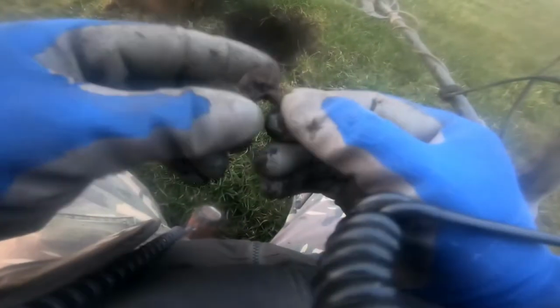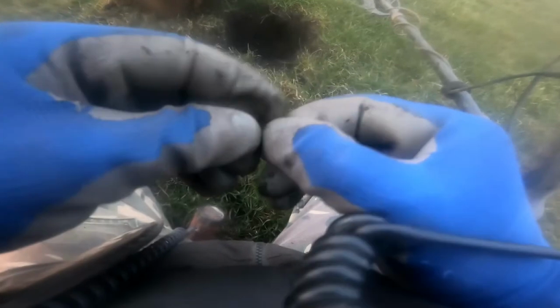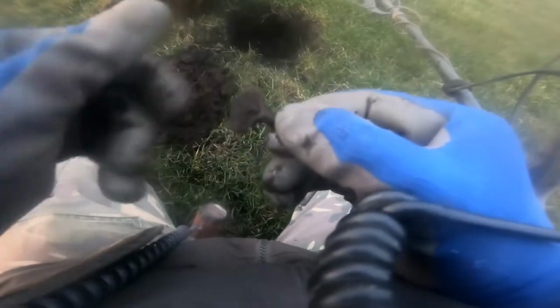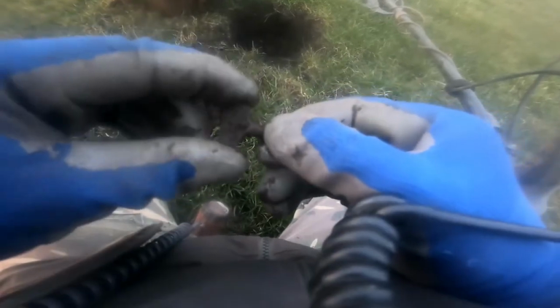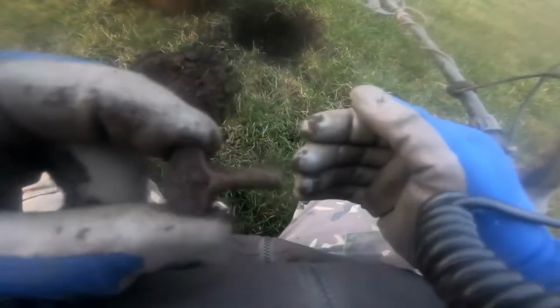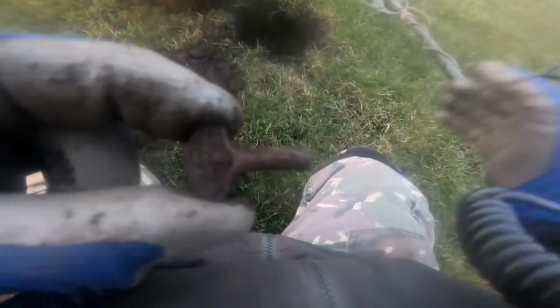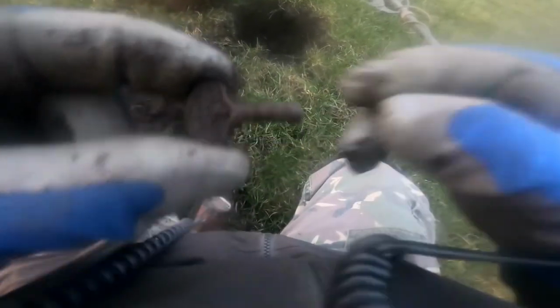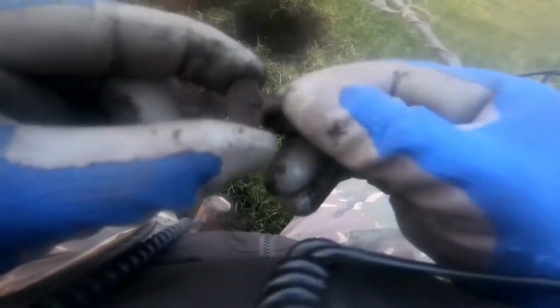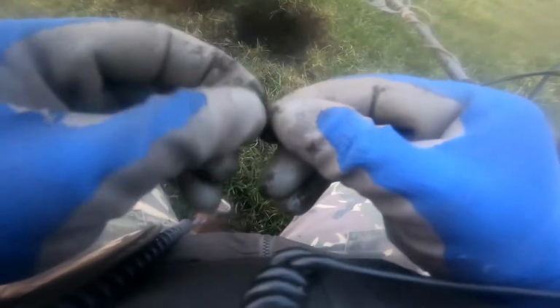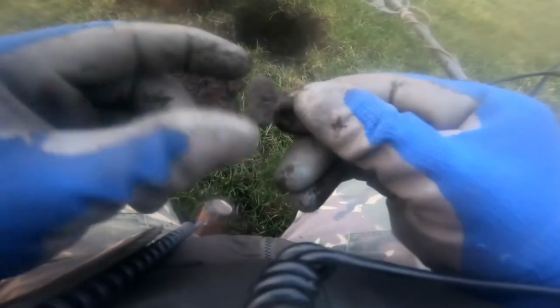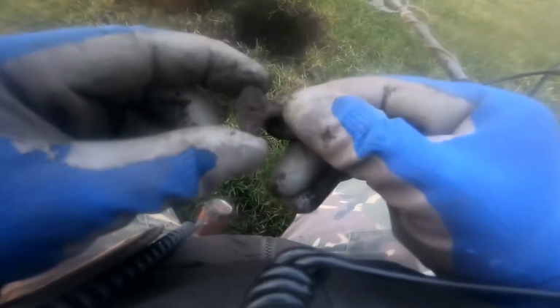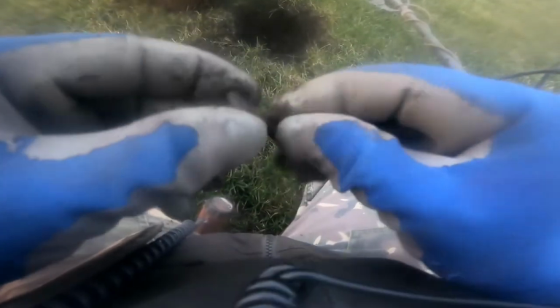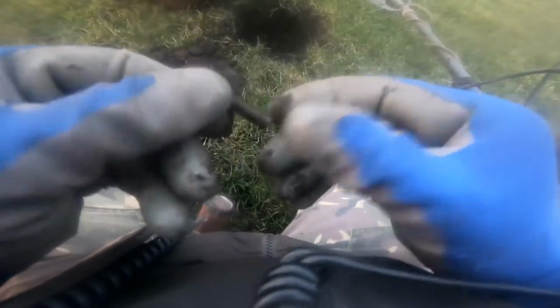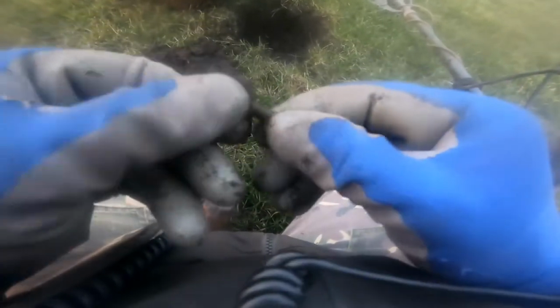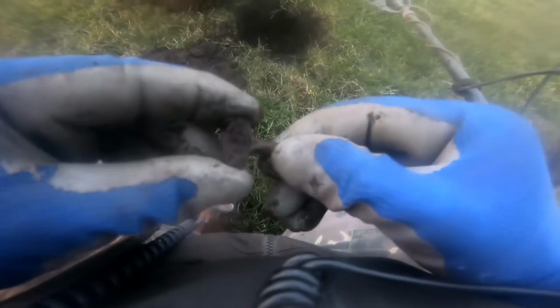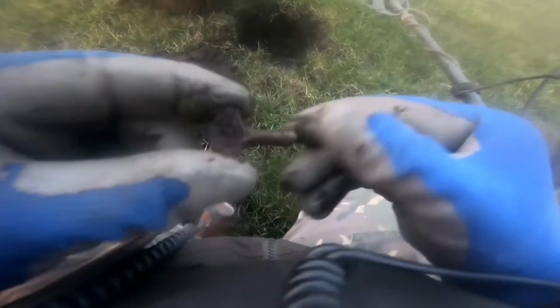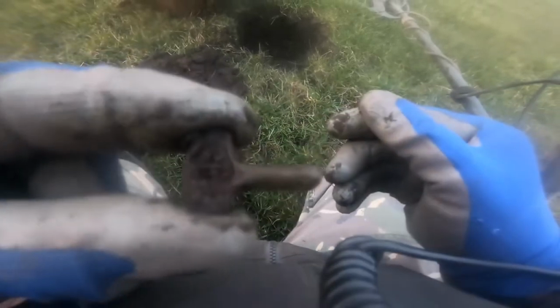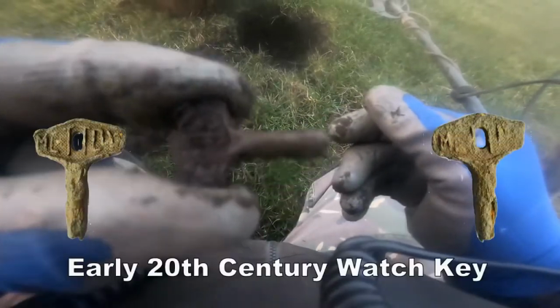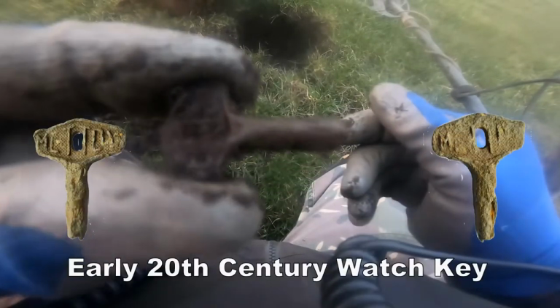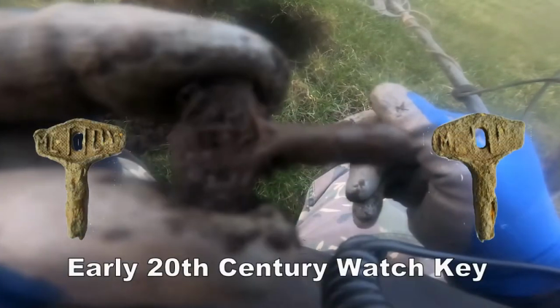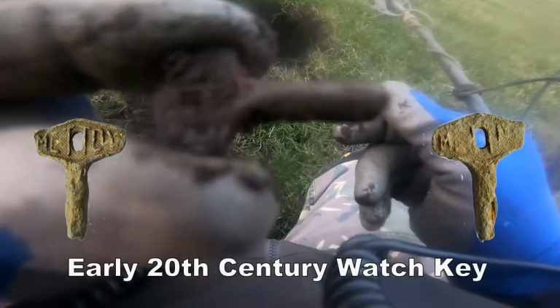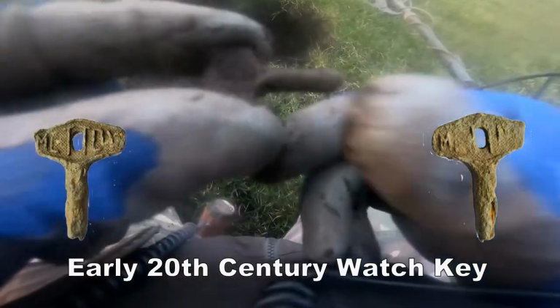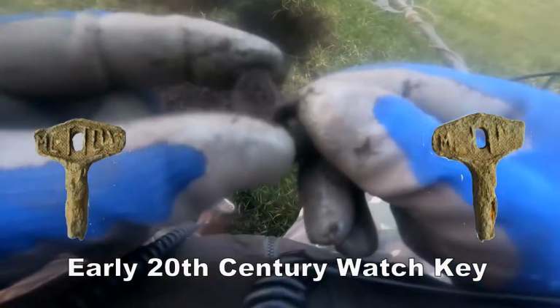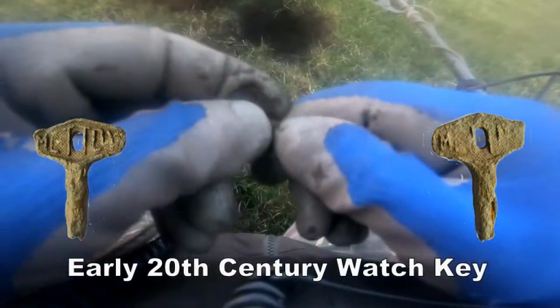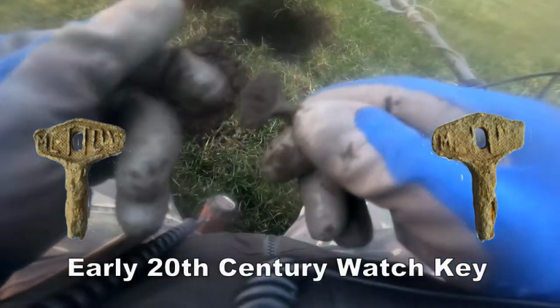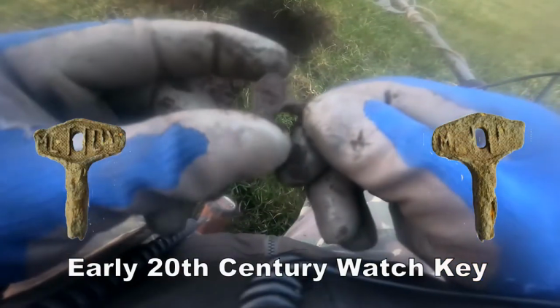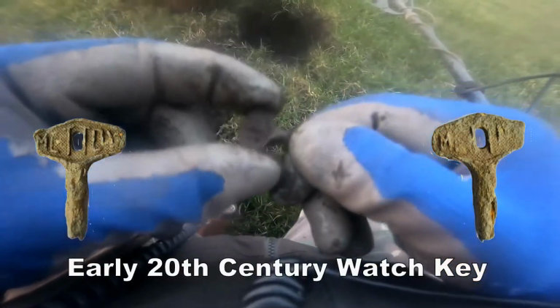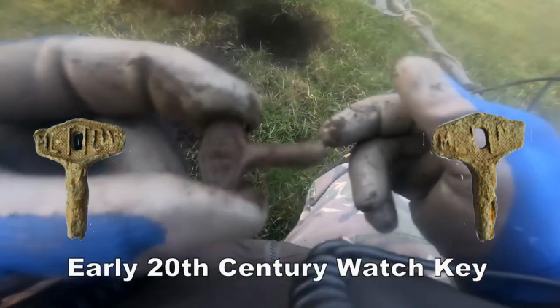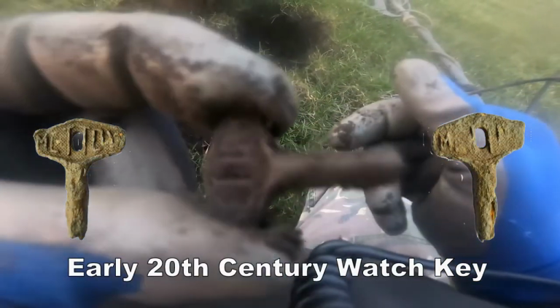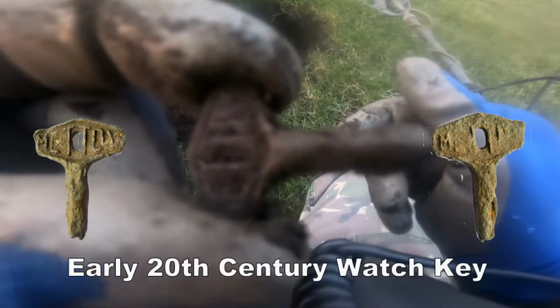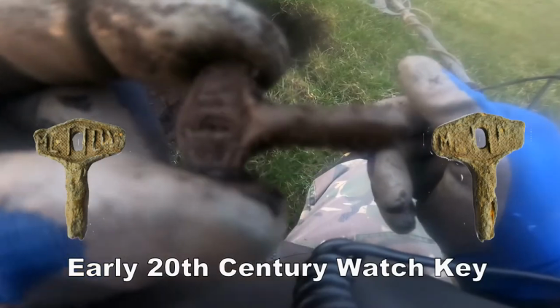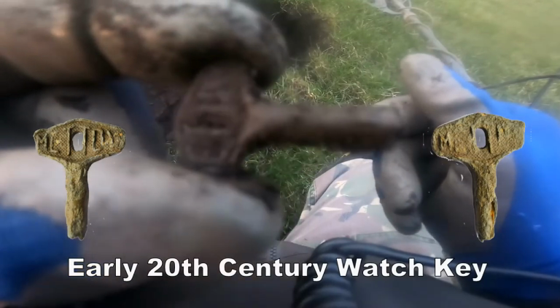It's a key — a different one. I think there's some designs on that. I'll clean it up and show you later.